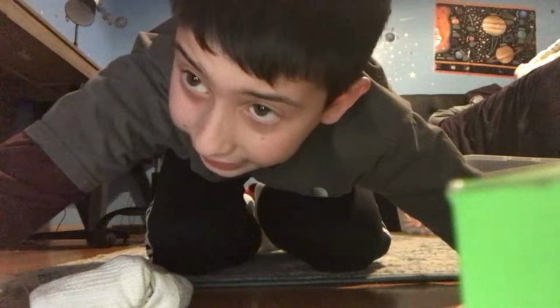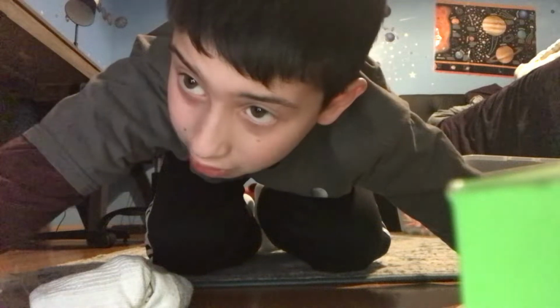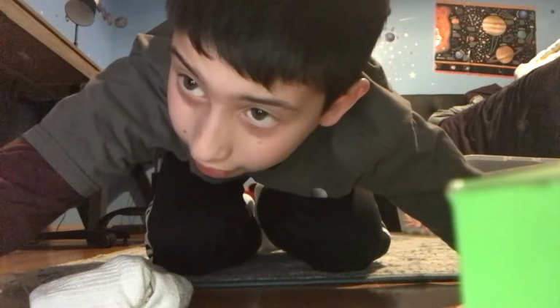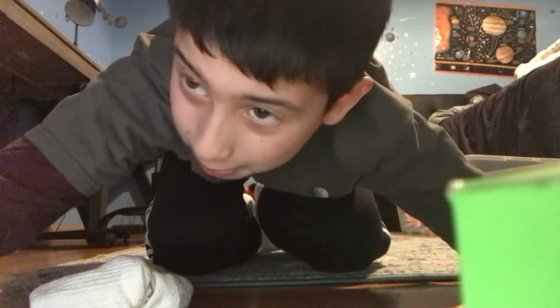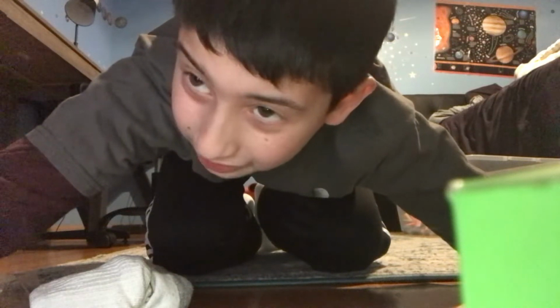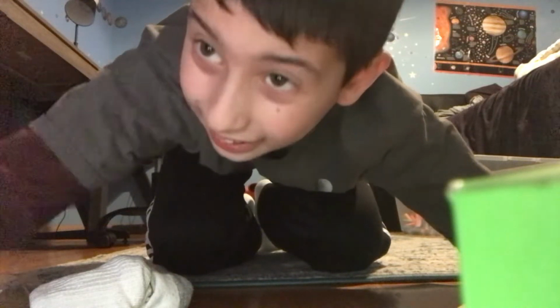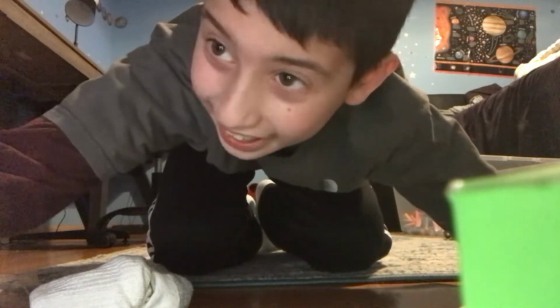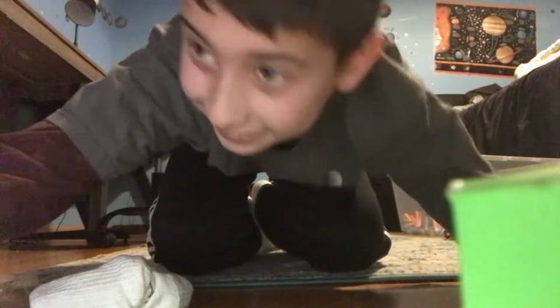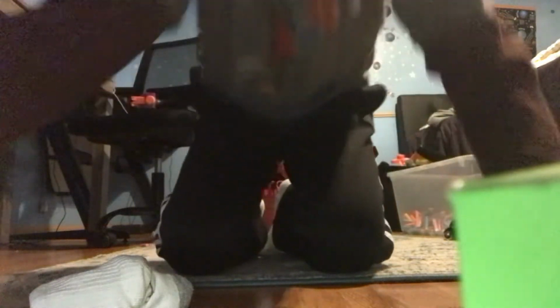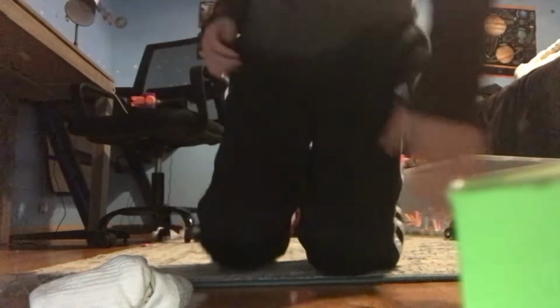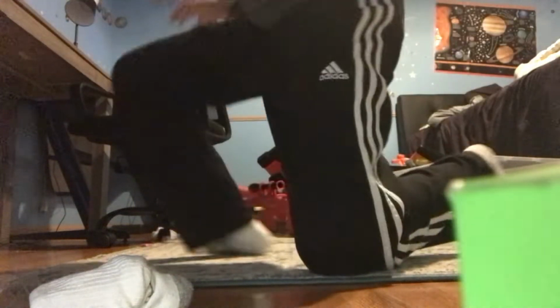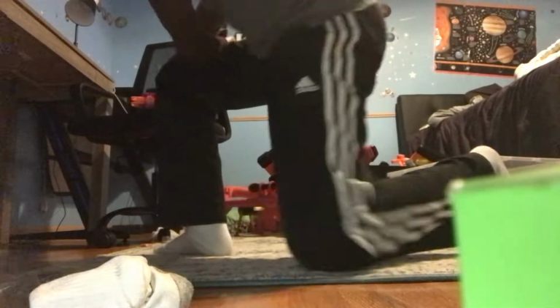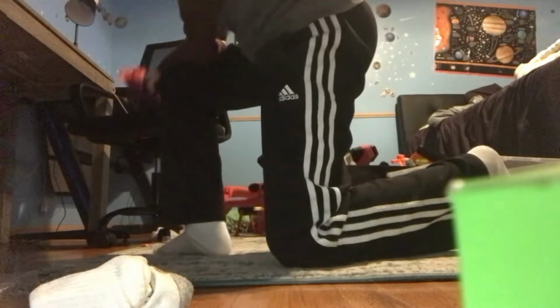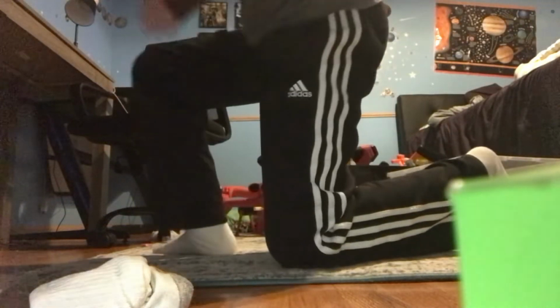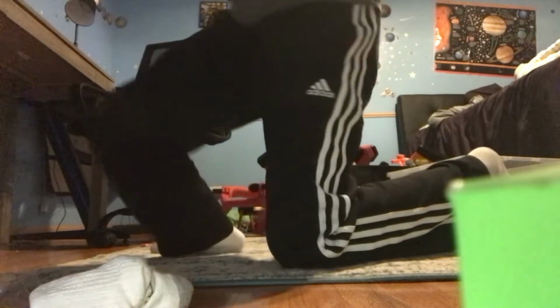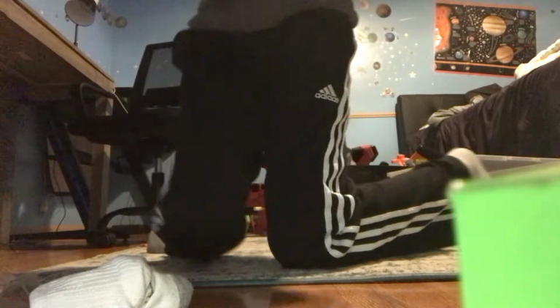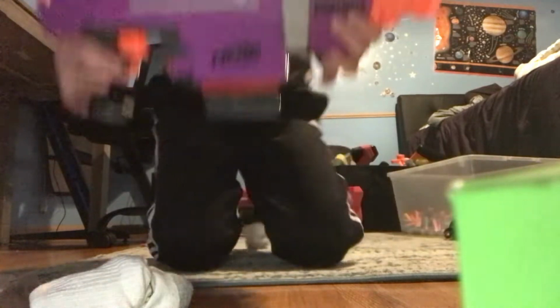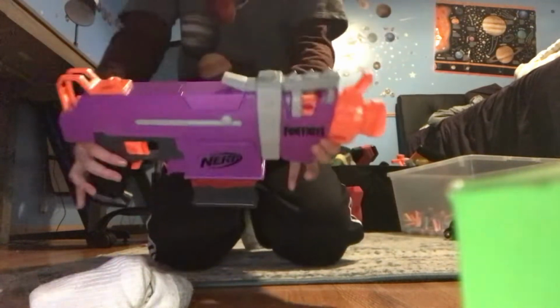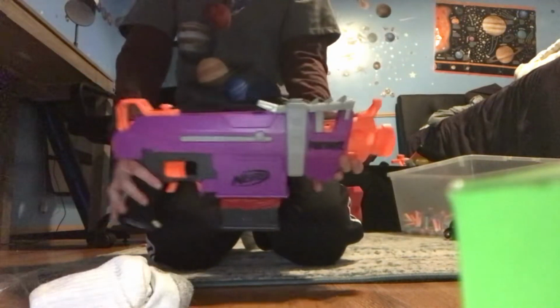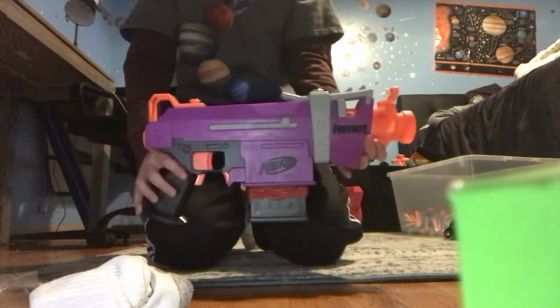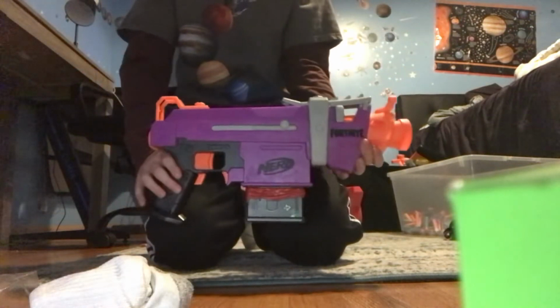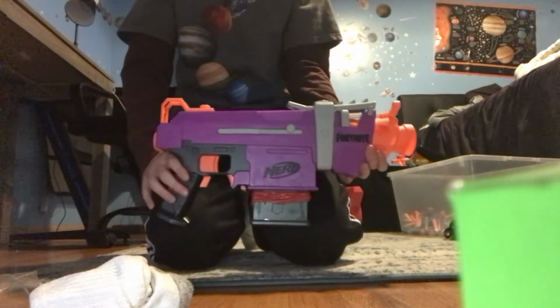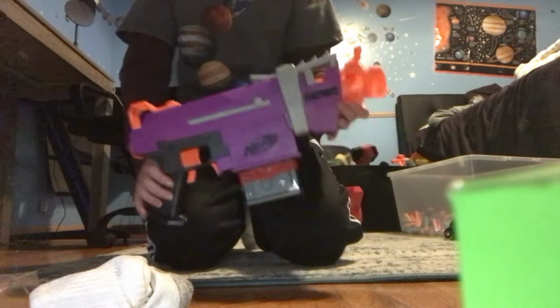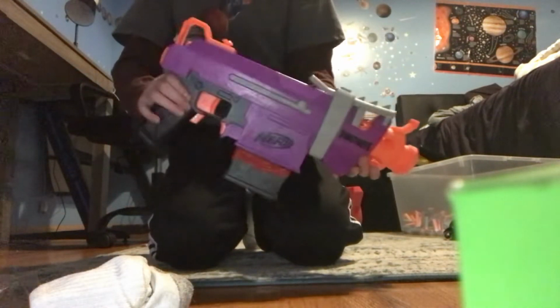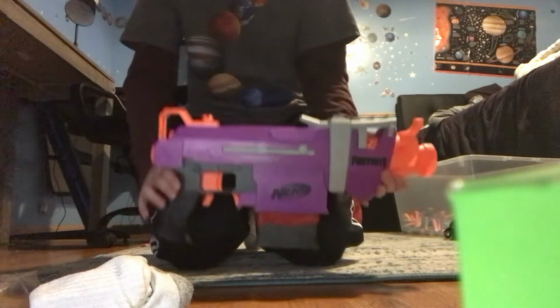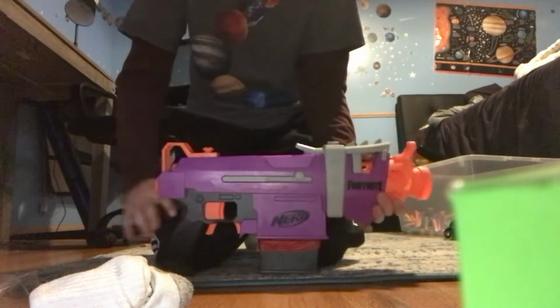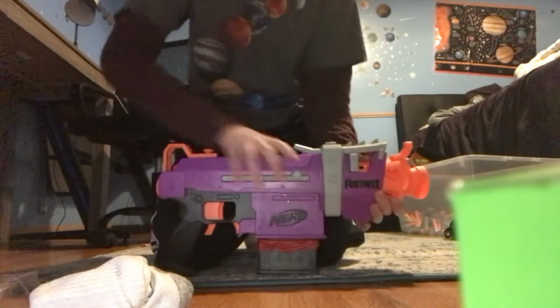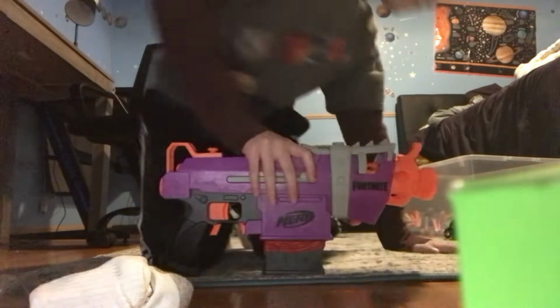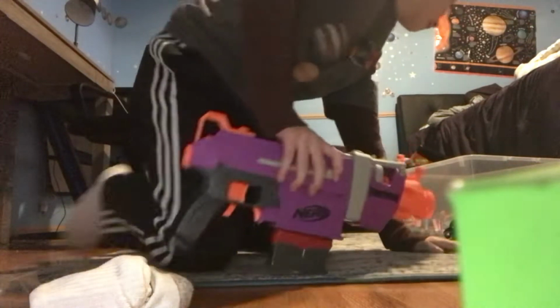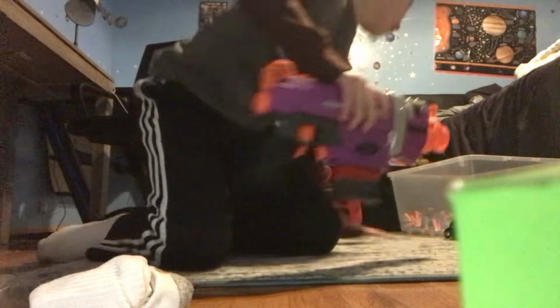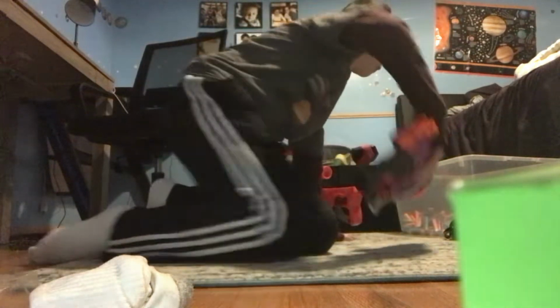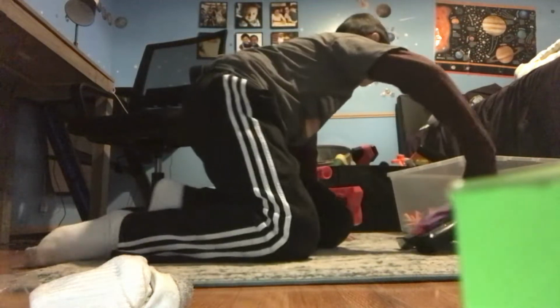Hi, welcome to my Nerf Club again. Today, I'm going to show you the Nerf Fortnite SMG-E. This is a remake of the Nerf Strike.